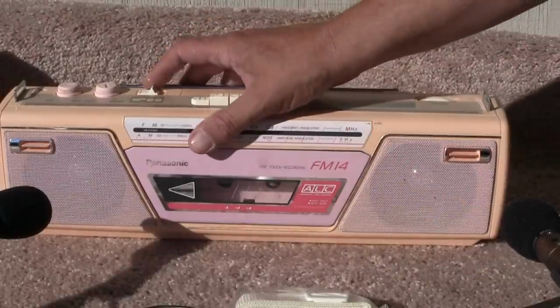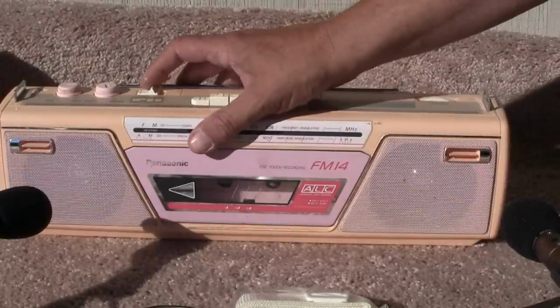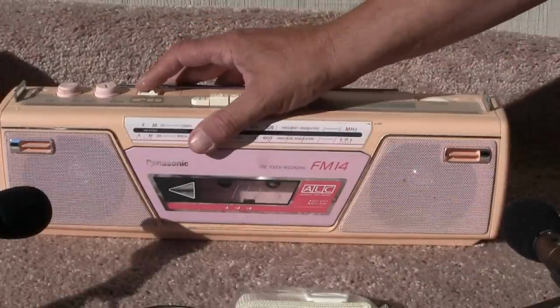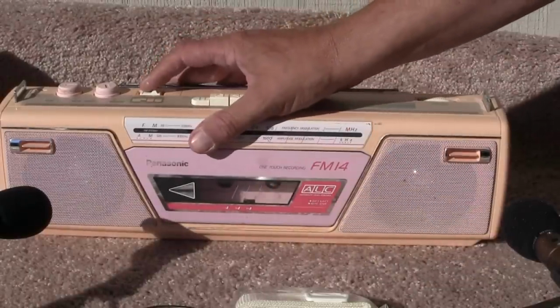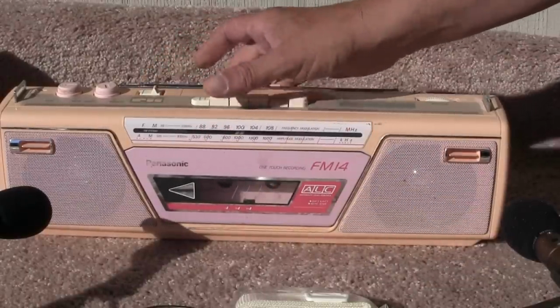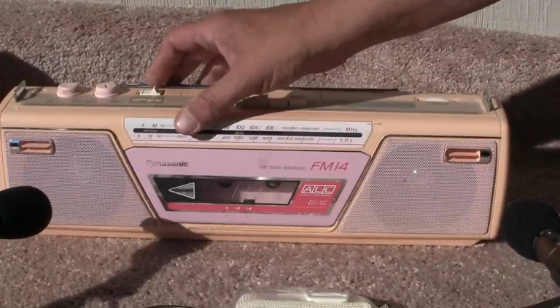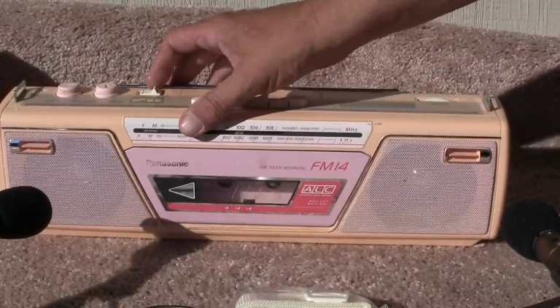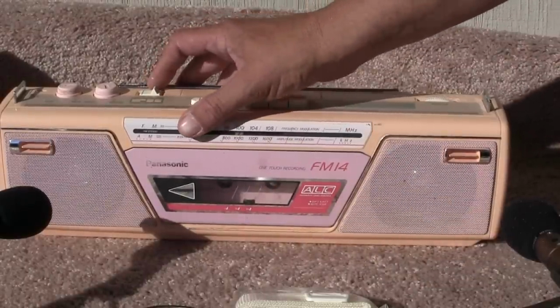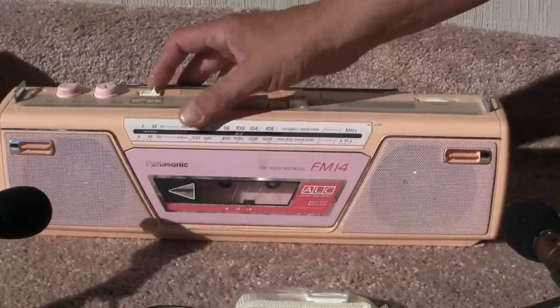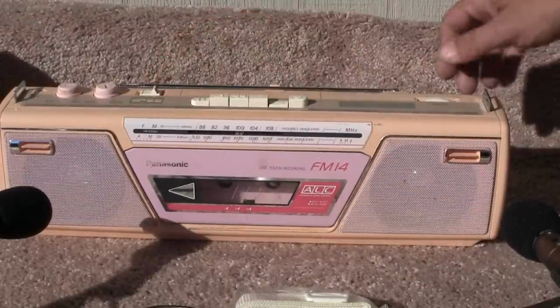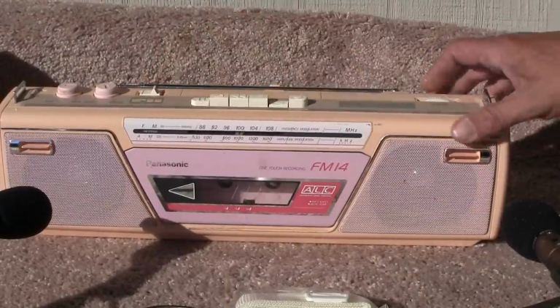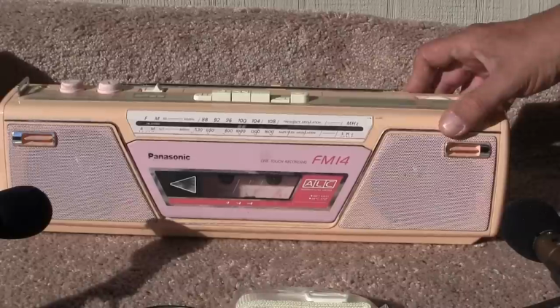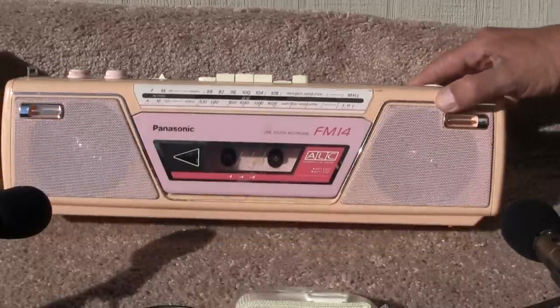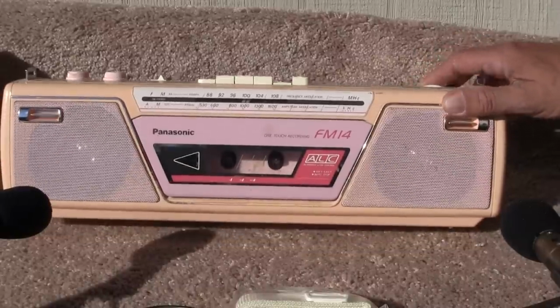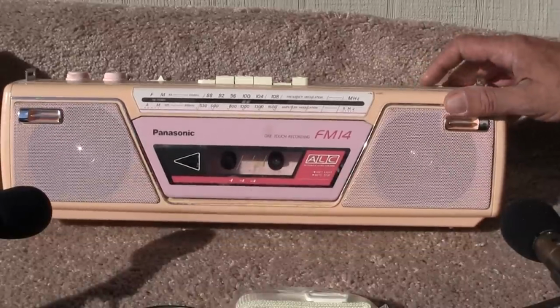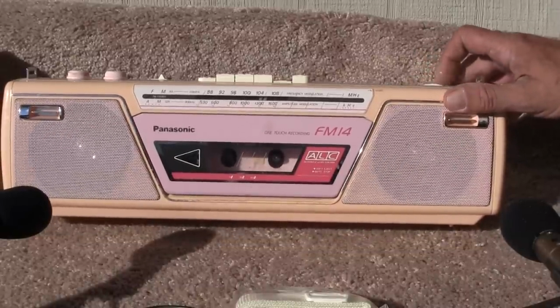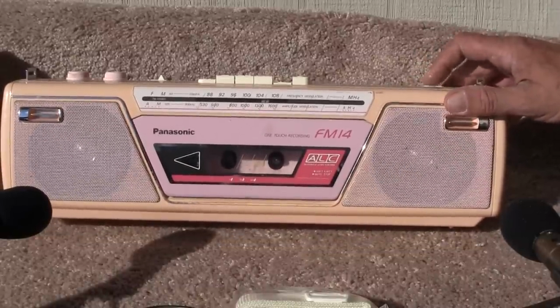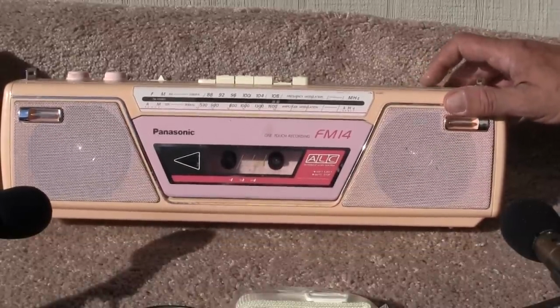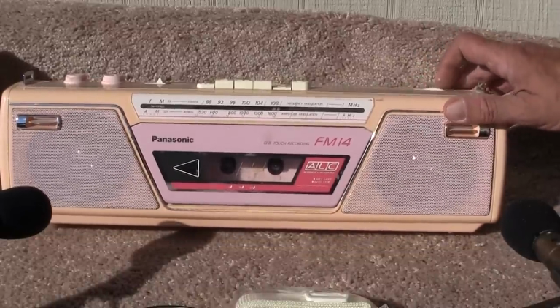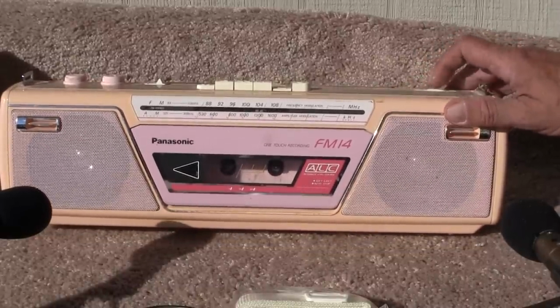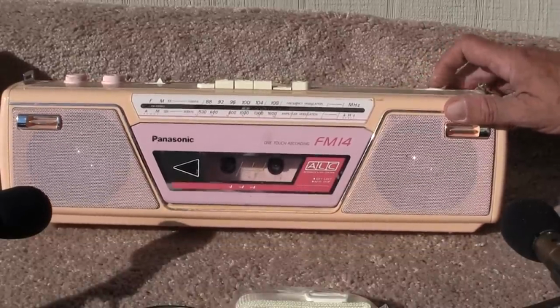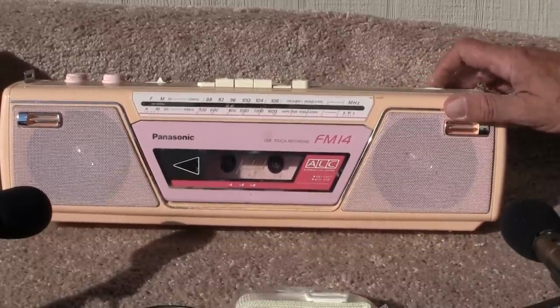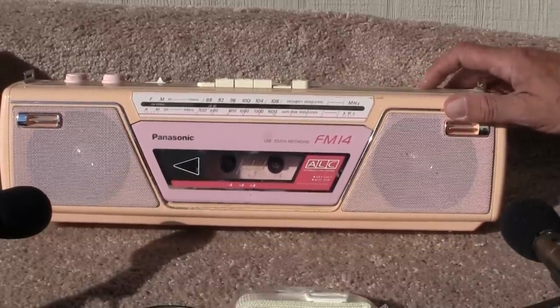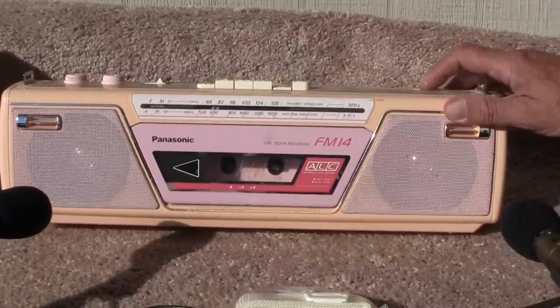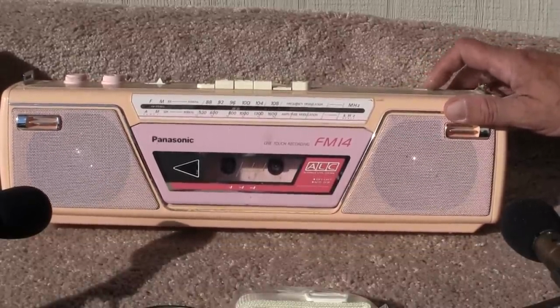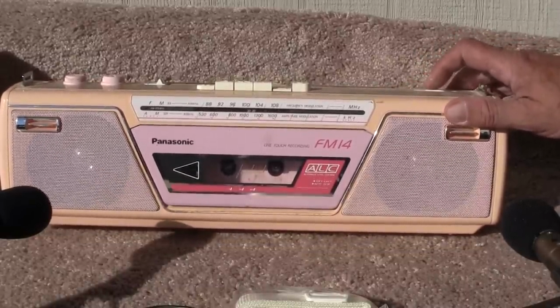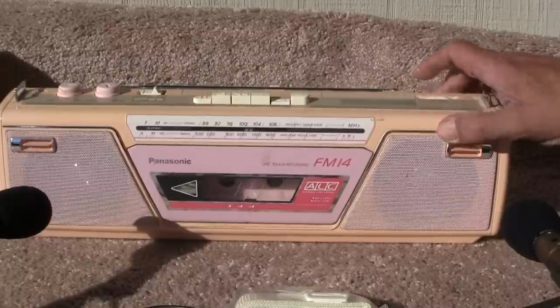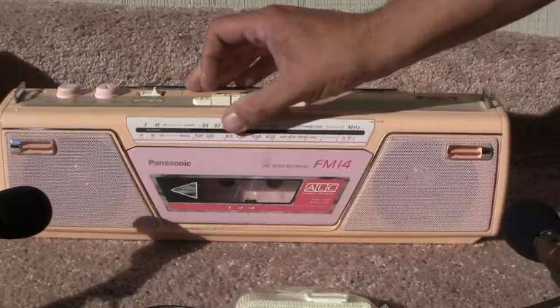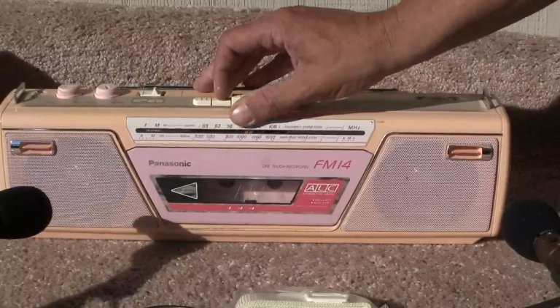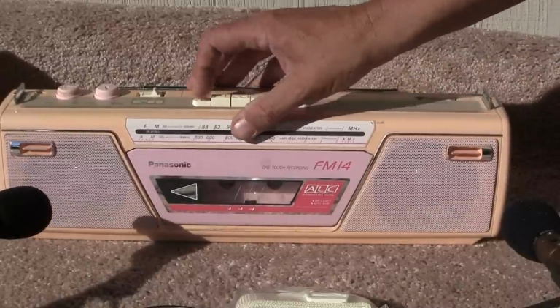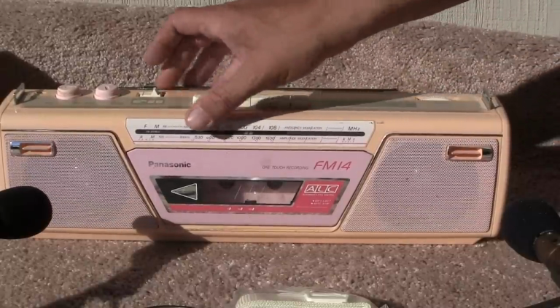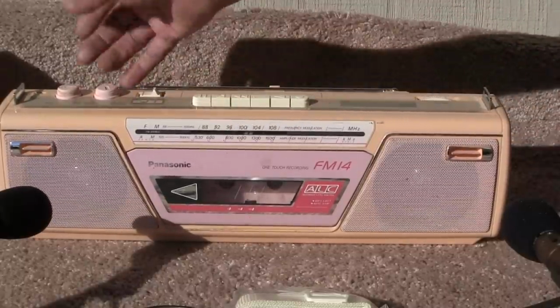The radio works. It's hard to see maybe the tuning, but there it is — I race across with it. See it moving?